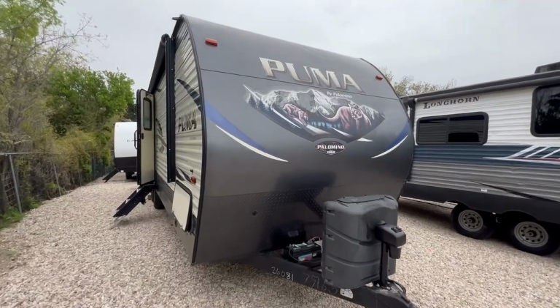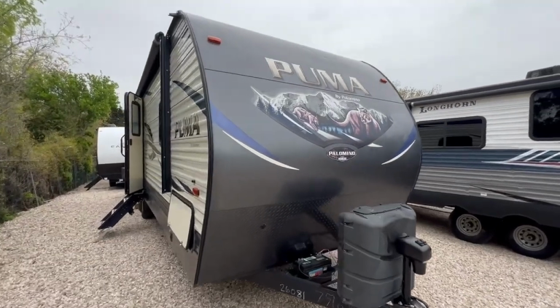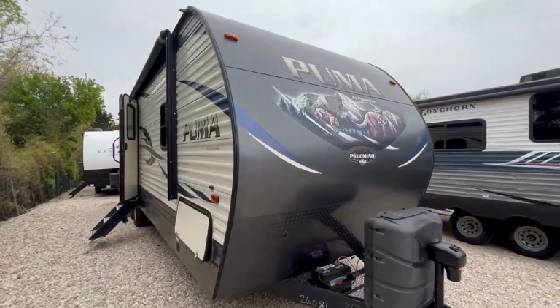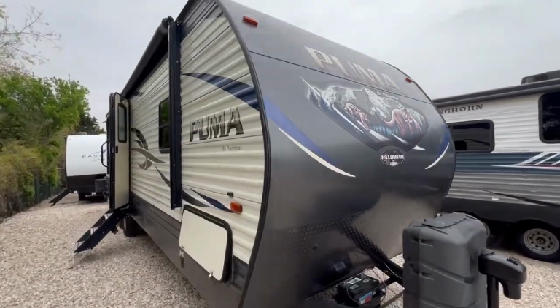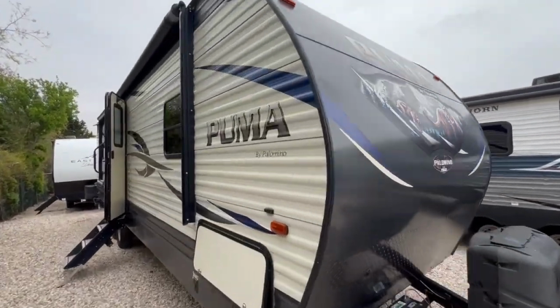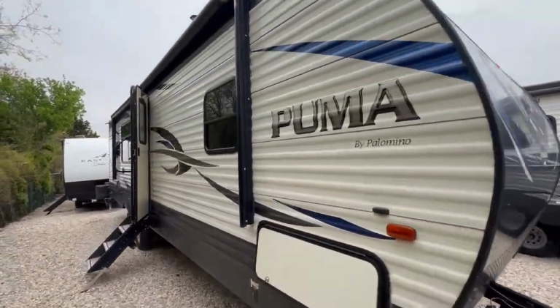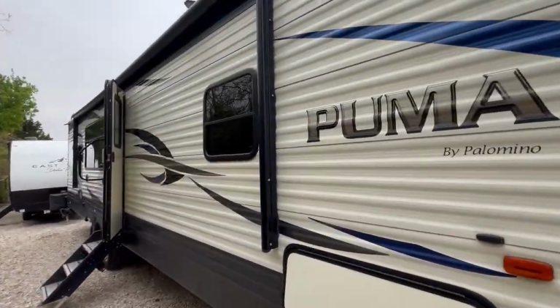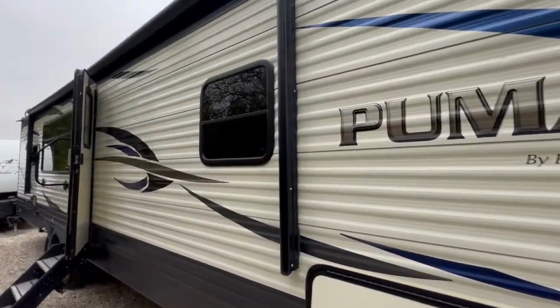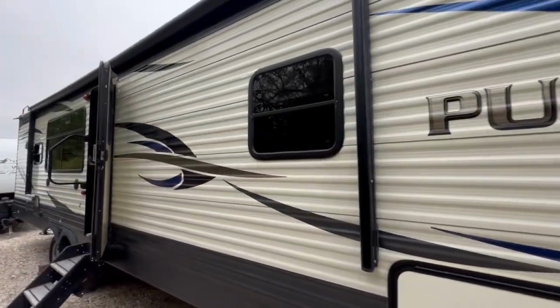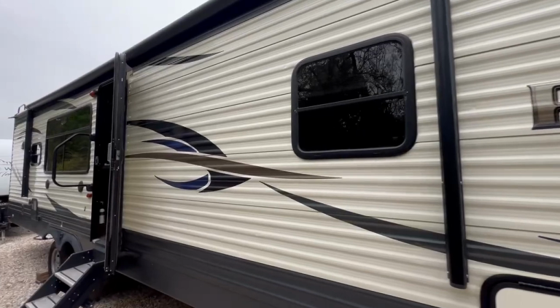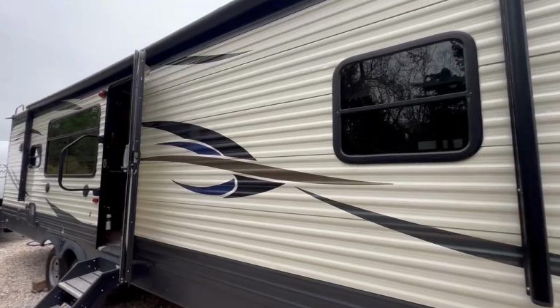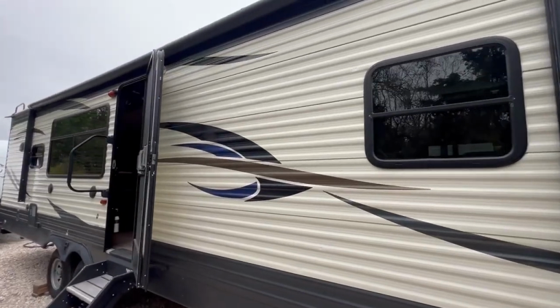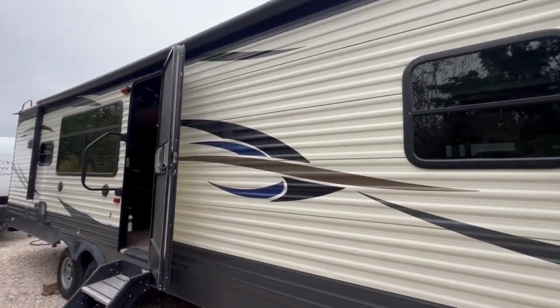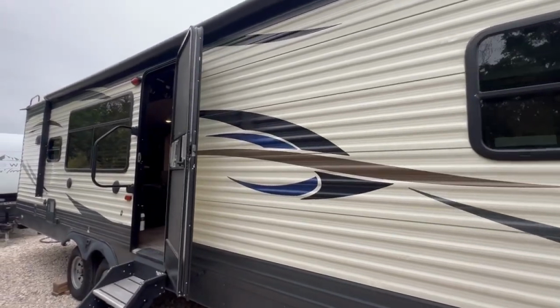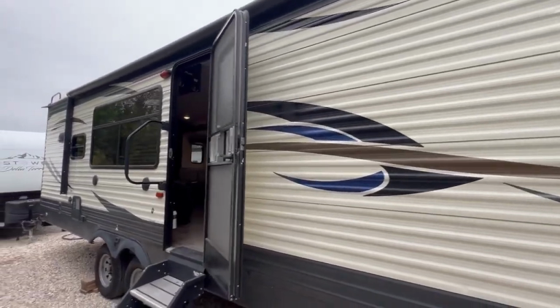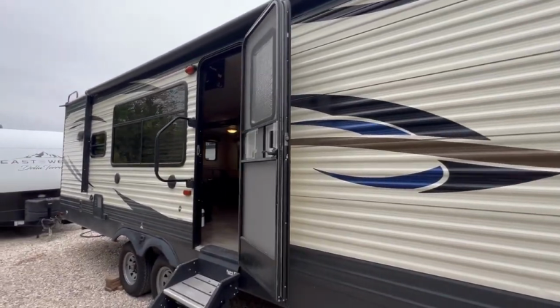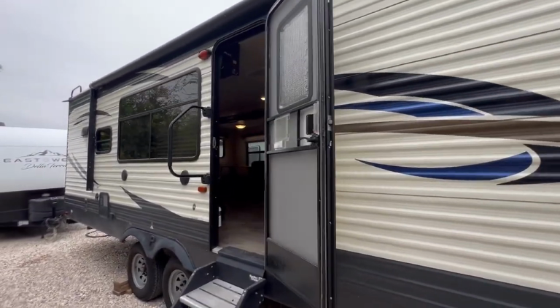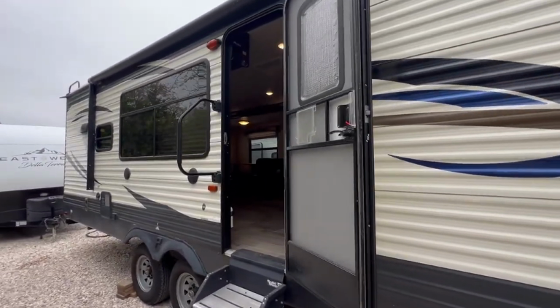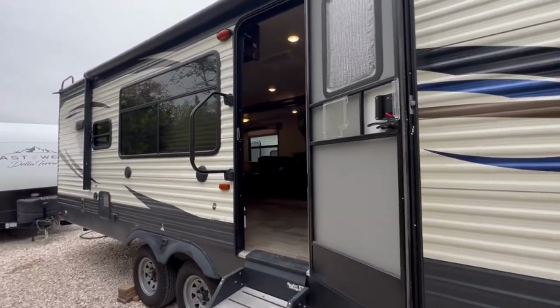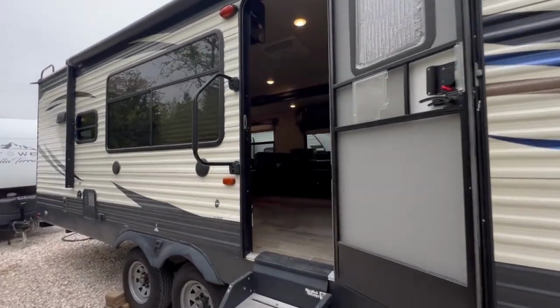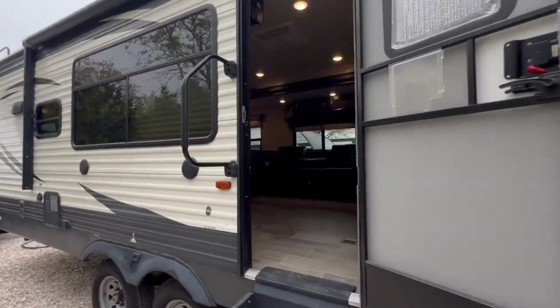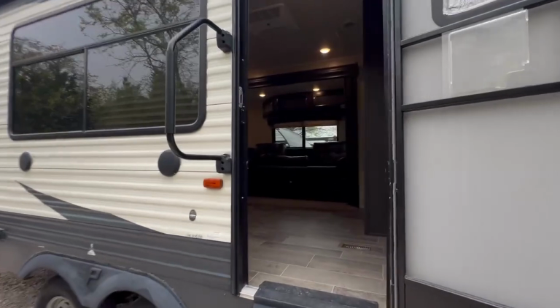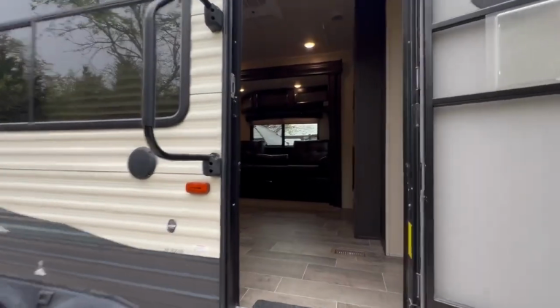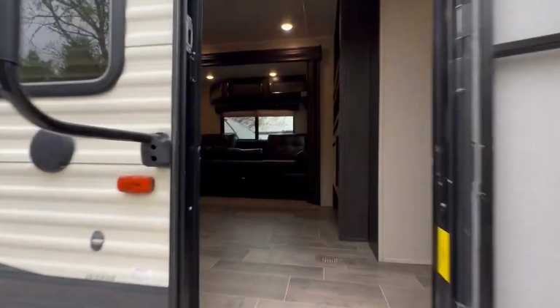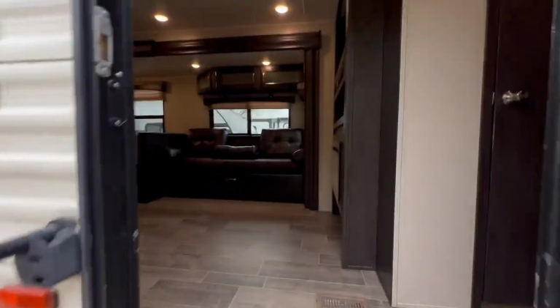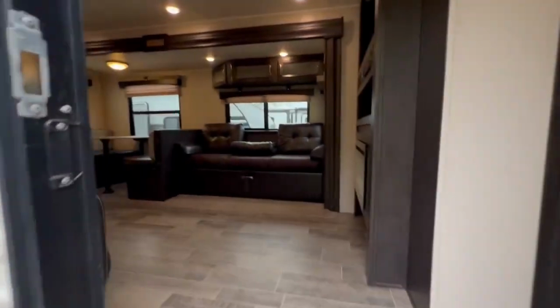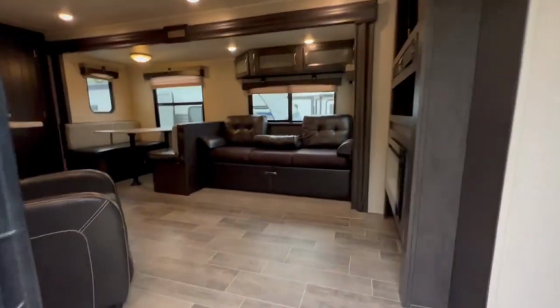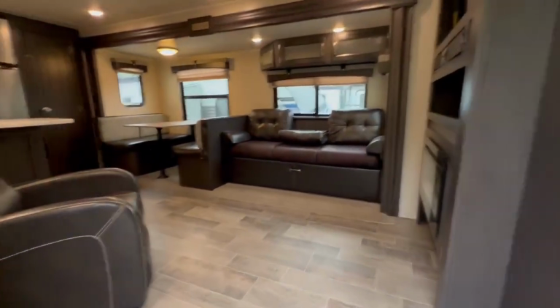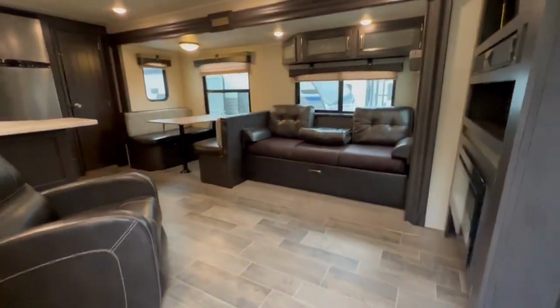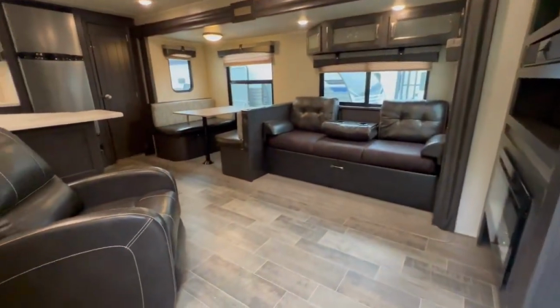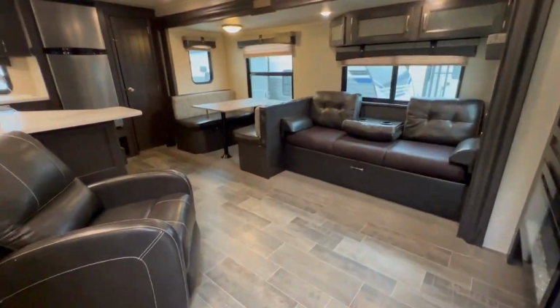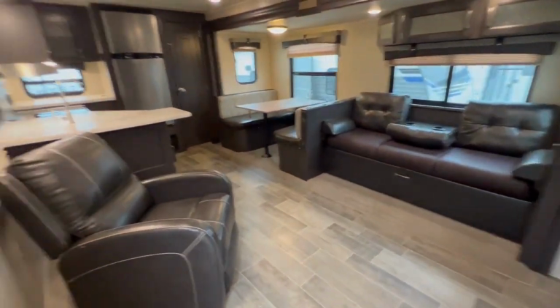We got the nice Puma right here — LED lighting, big 20-foot awning. This is the one right here. Love this floor plan, look at this sucker.